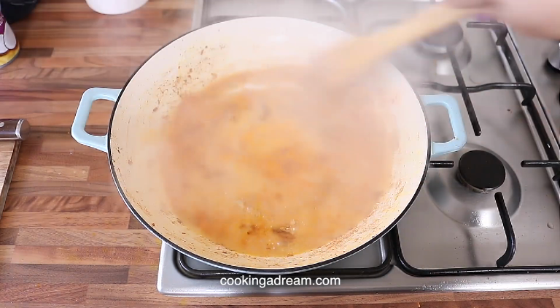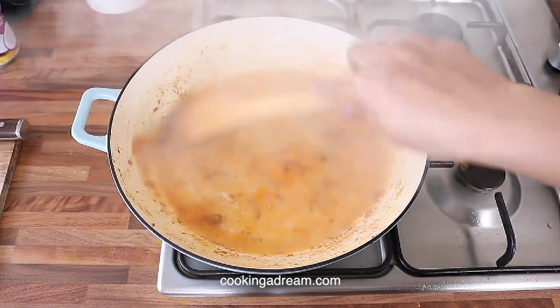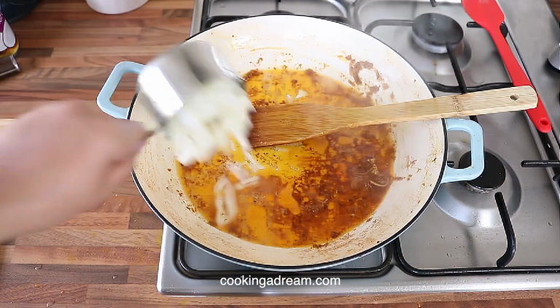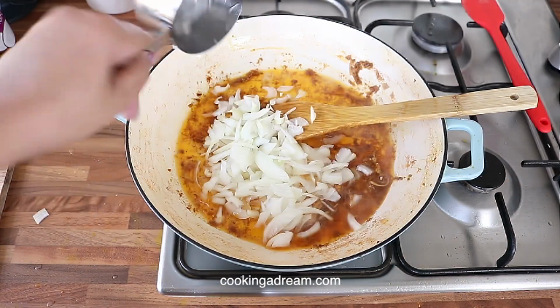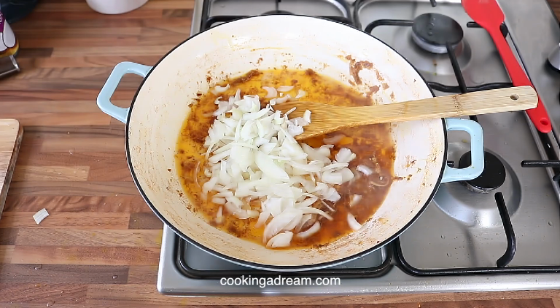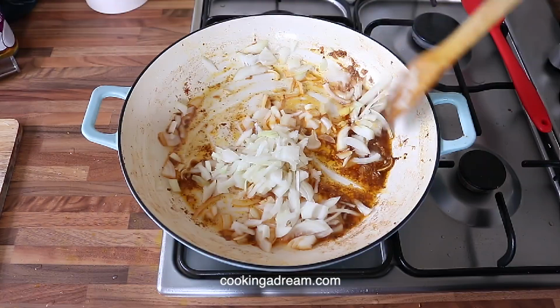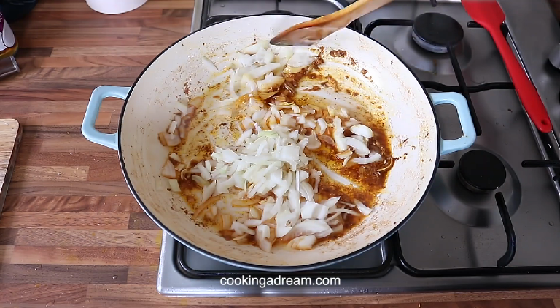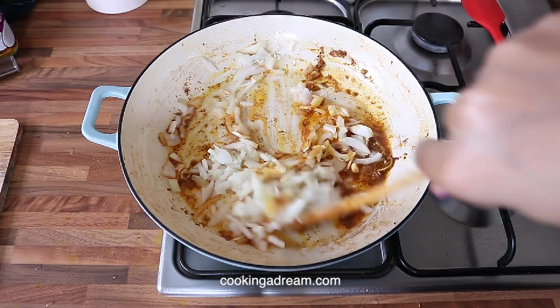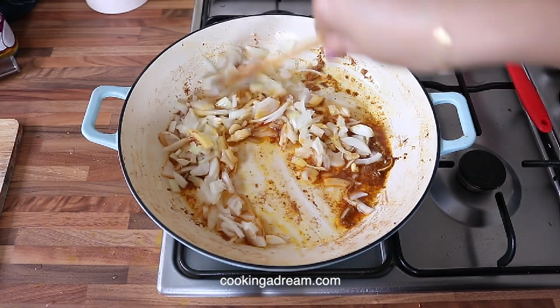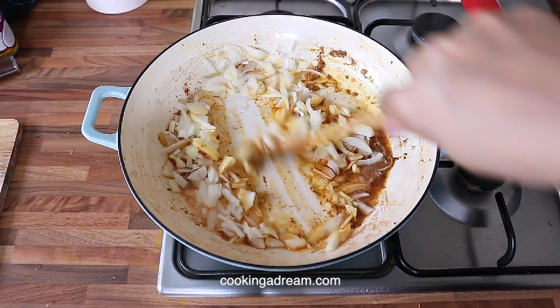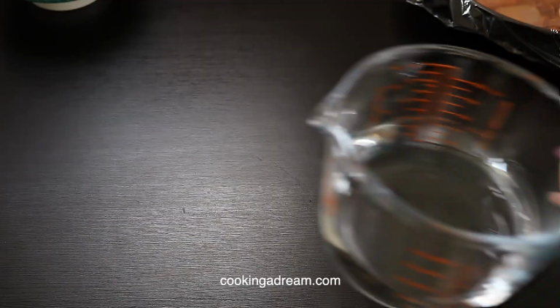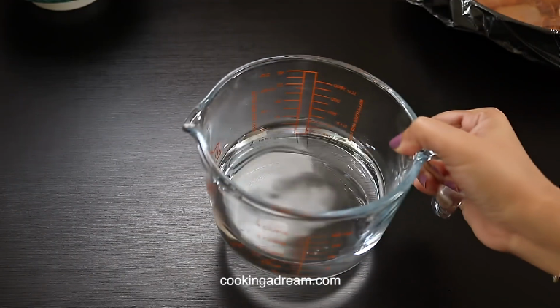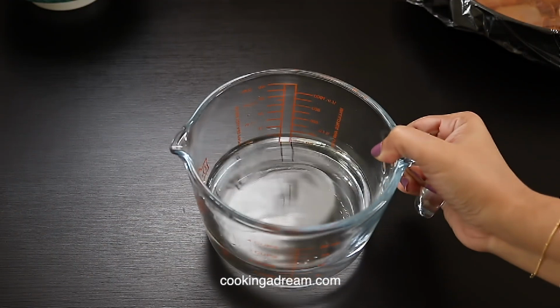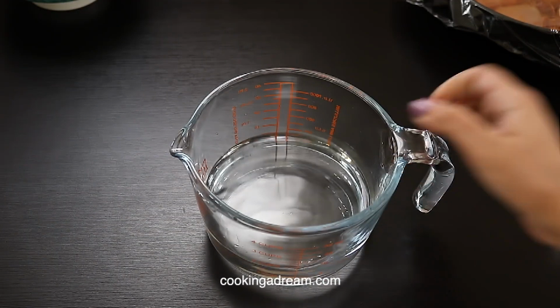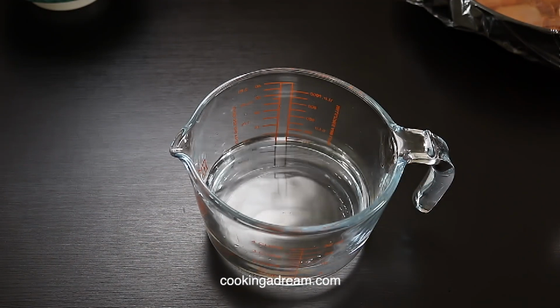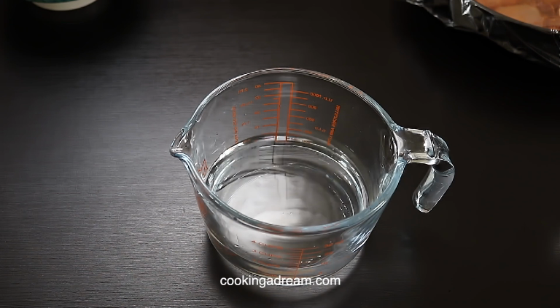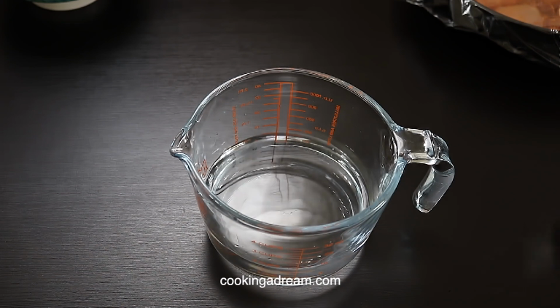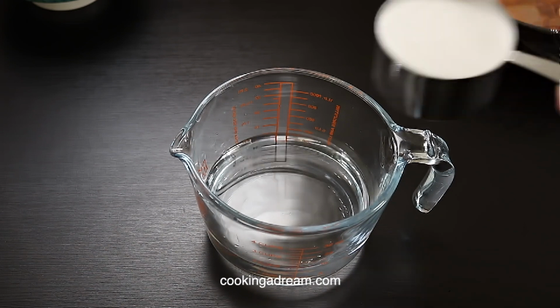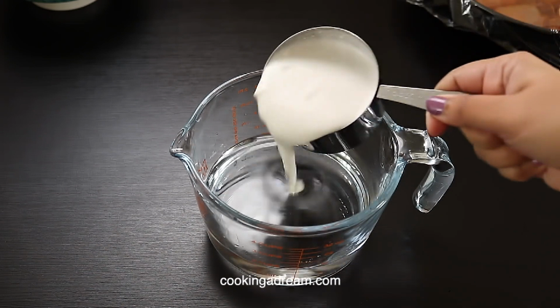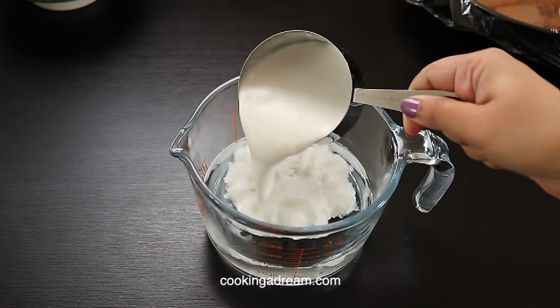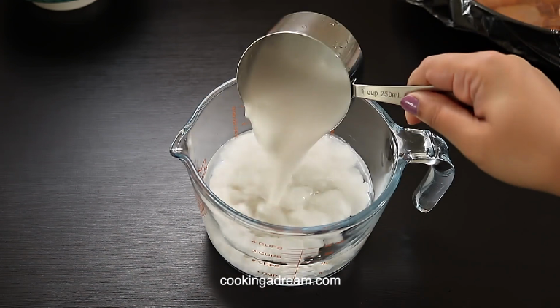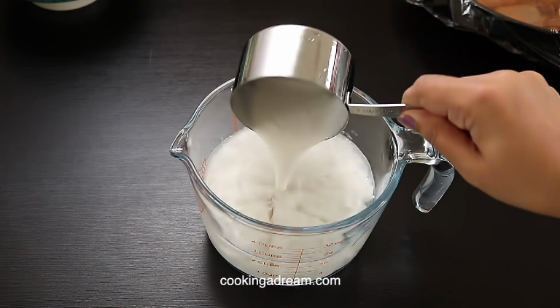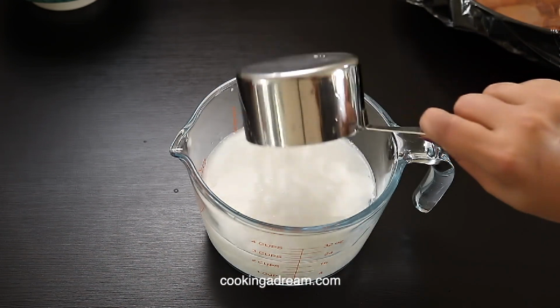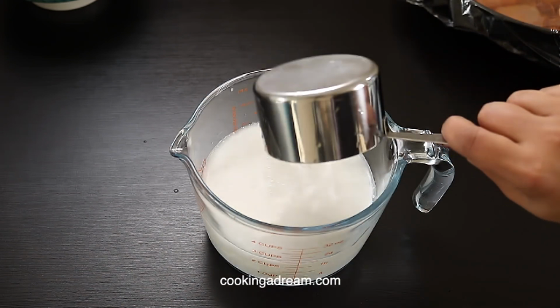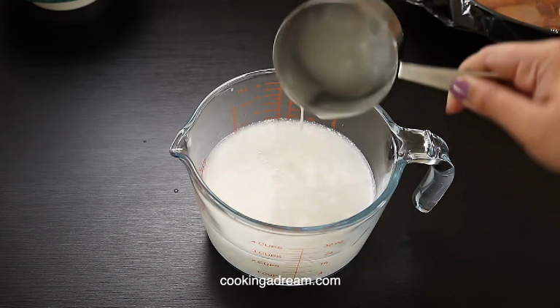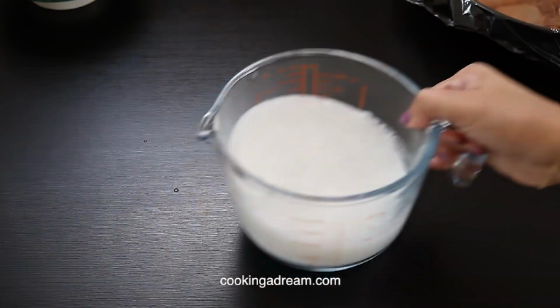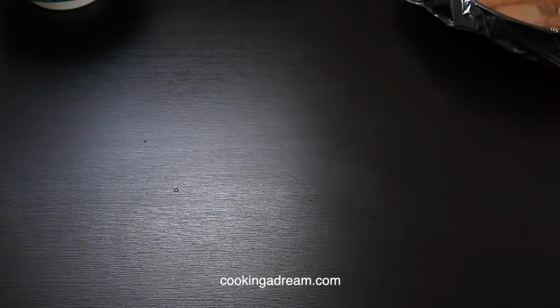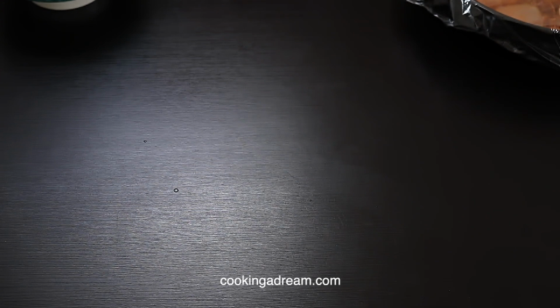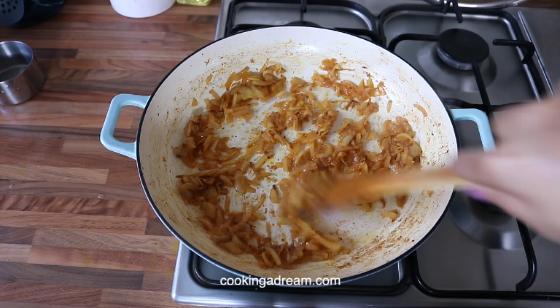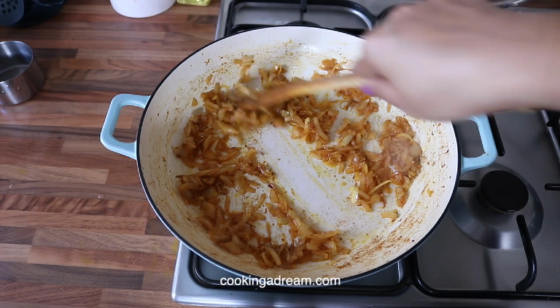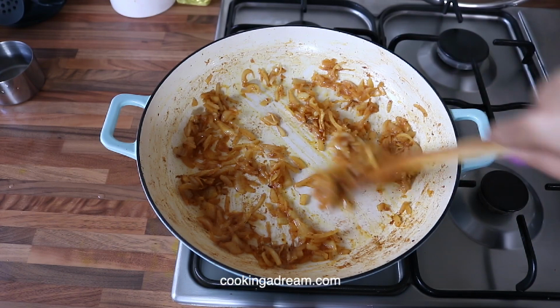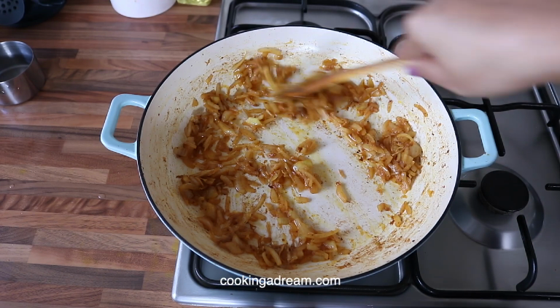Then add 1 cup of chopped onion and cook until caramelized. In a separate container, combine 2 and a half cups of water with 1 and a half cups of canned coconut milk, and microwave it until boiling hot before adding to the rice.